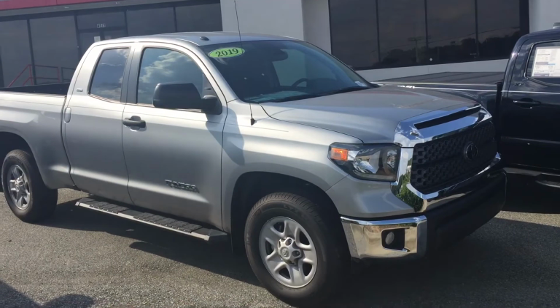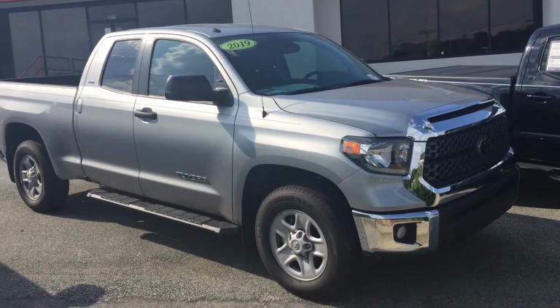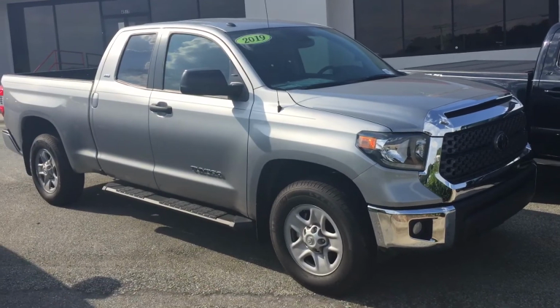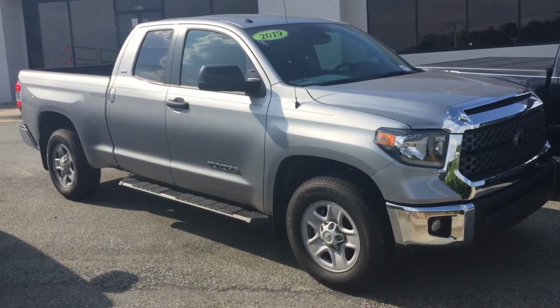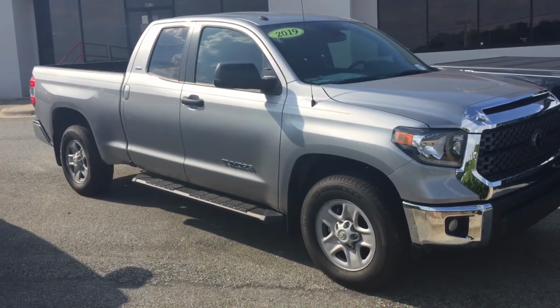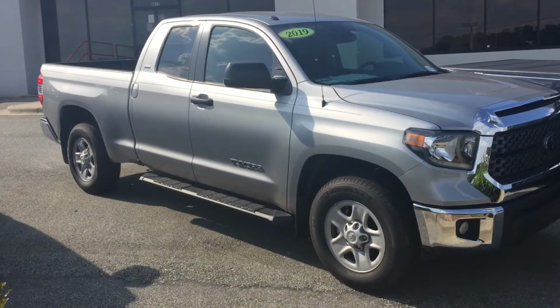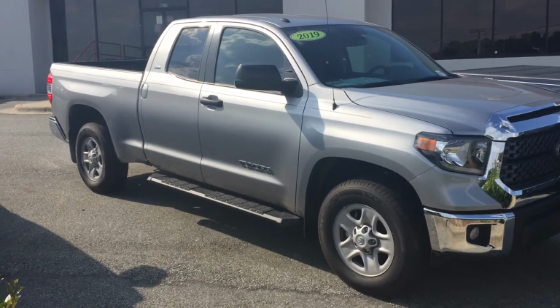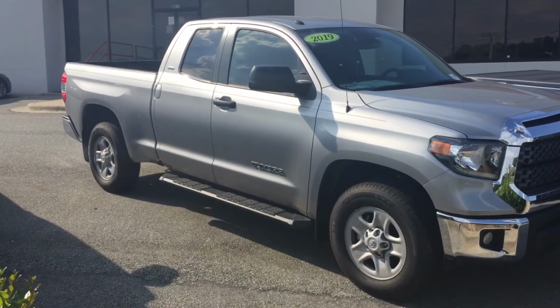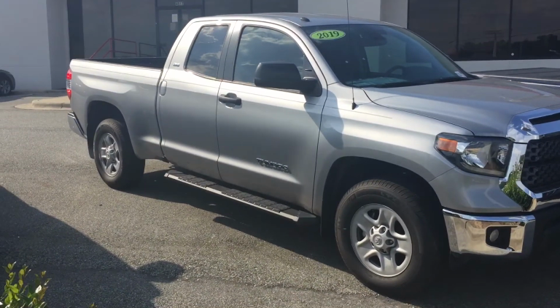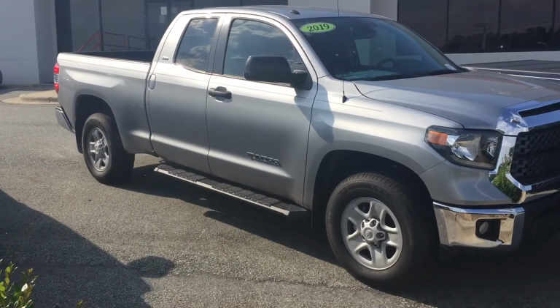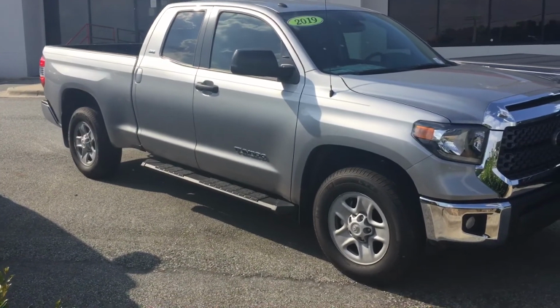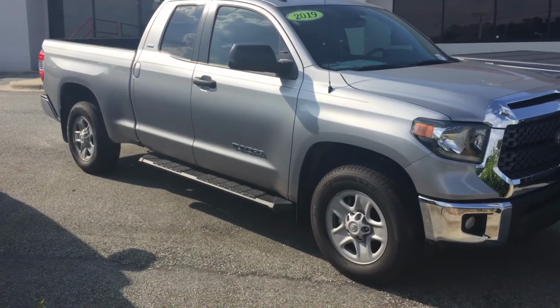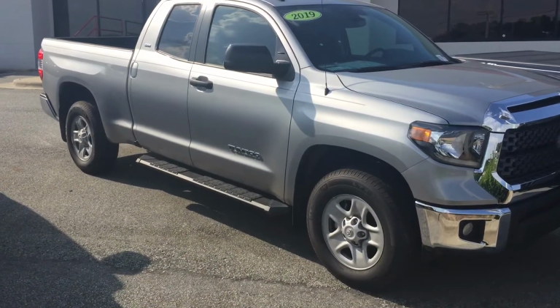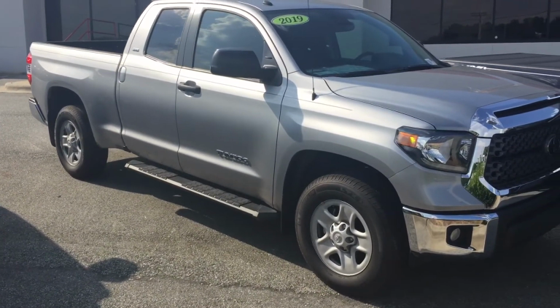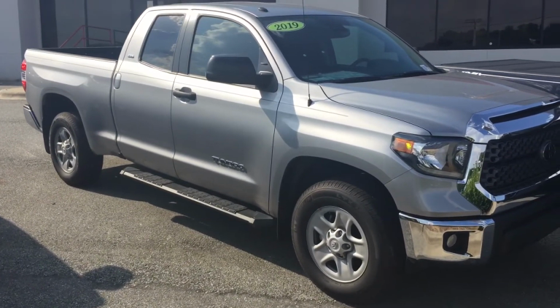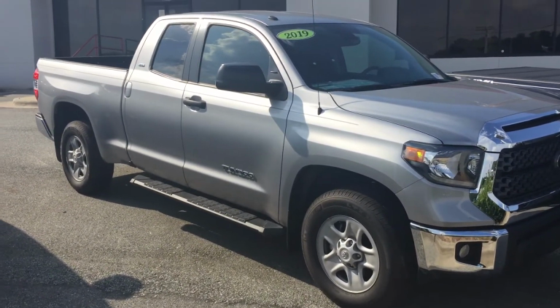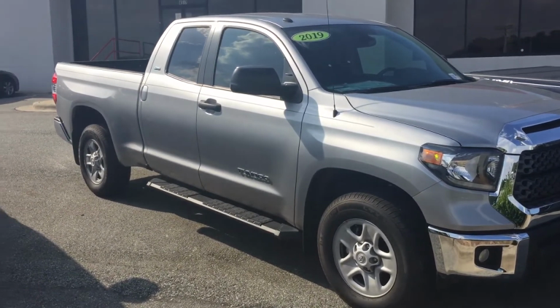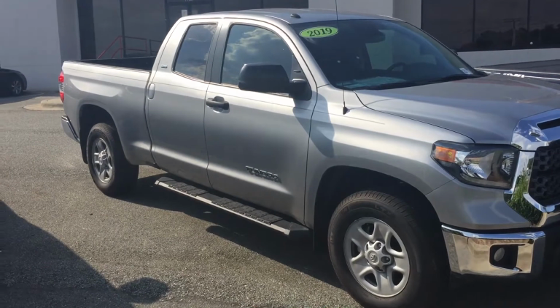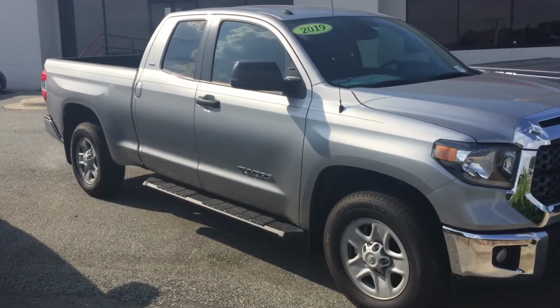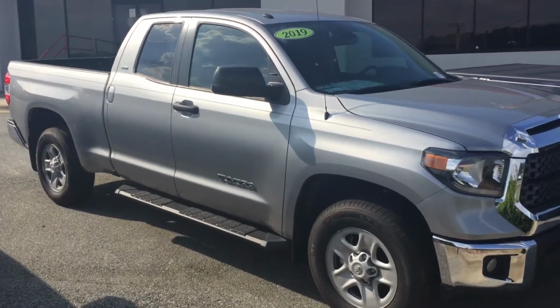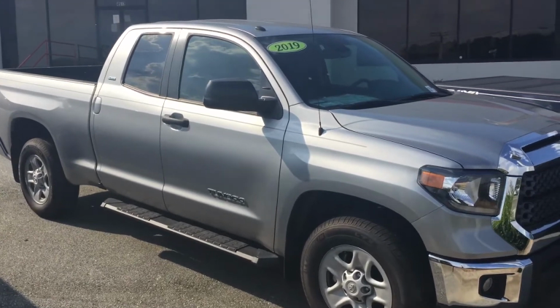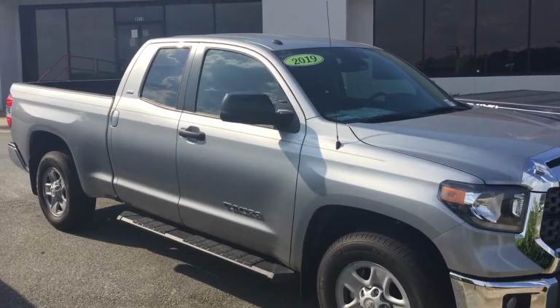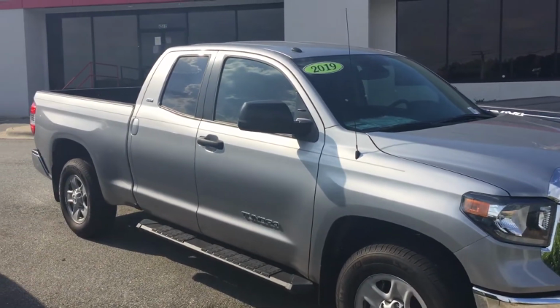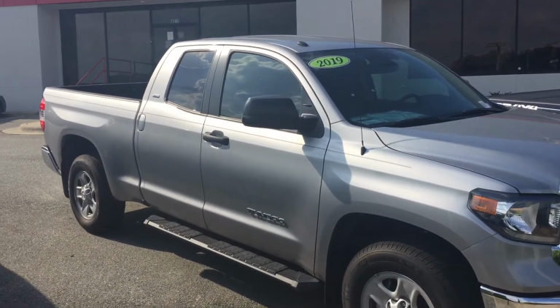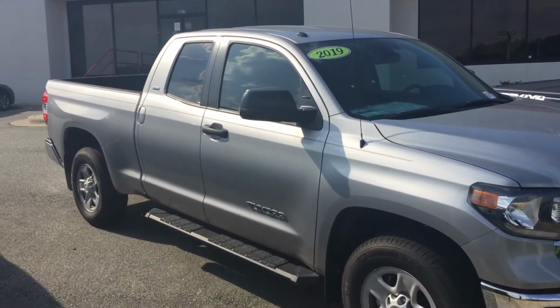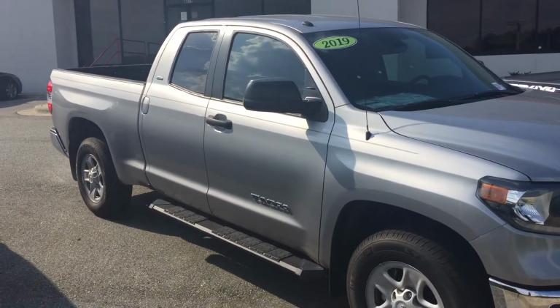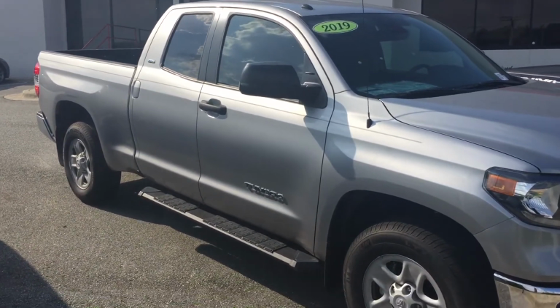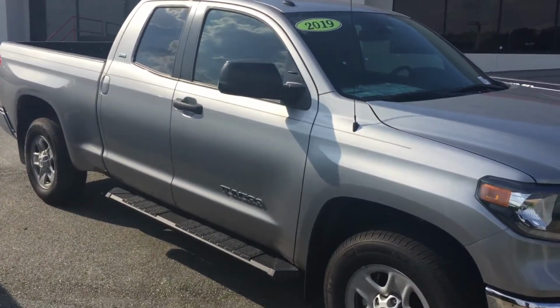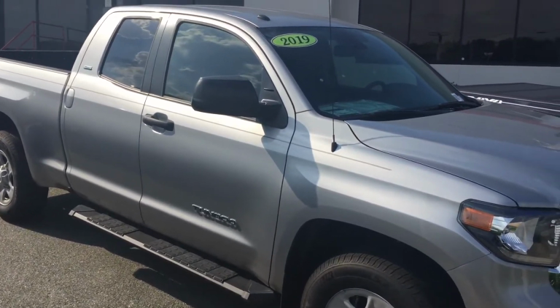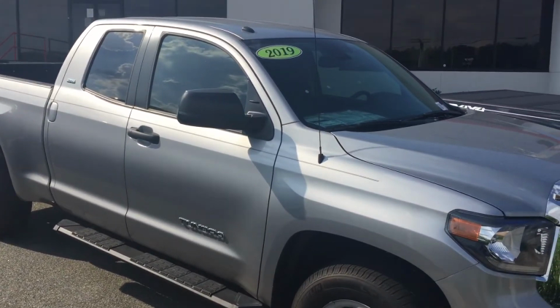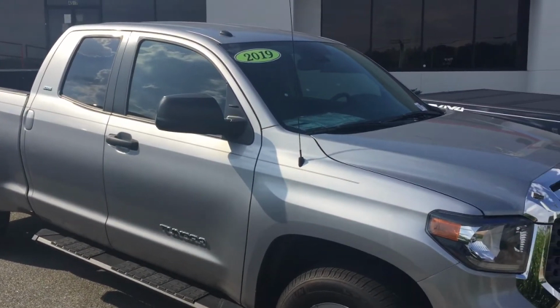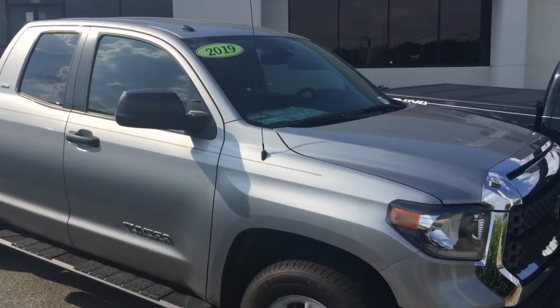Just a couple of things — we did add a couple of things to this vehicle. We added the side running boards. We also added a spray-in bed liner and LED cargo lights.